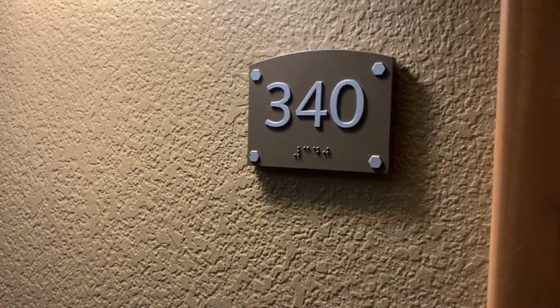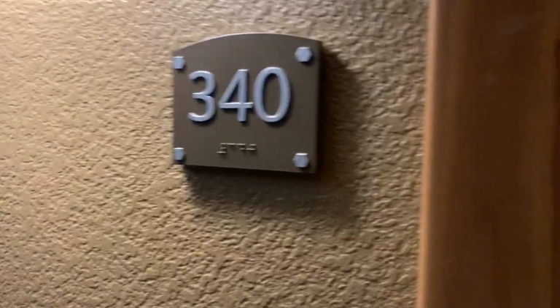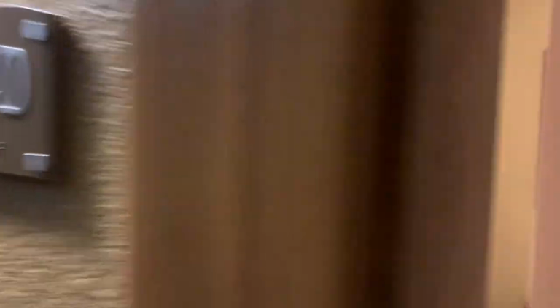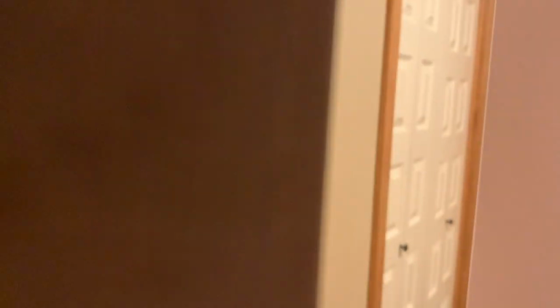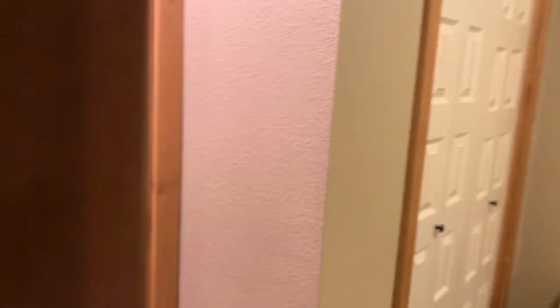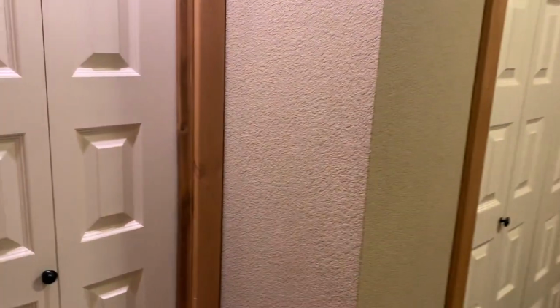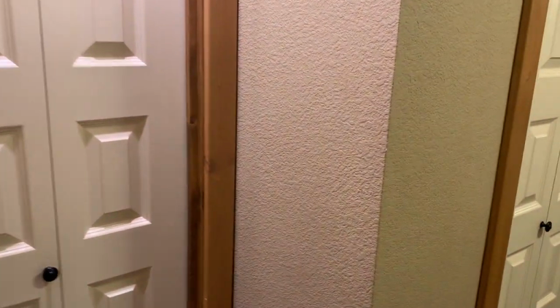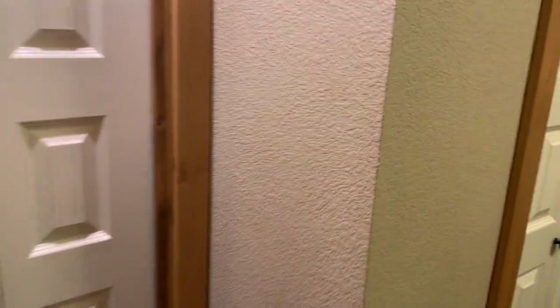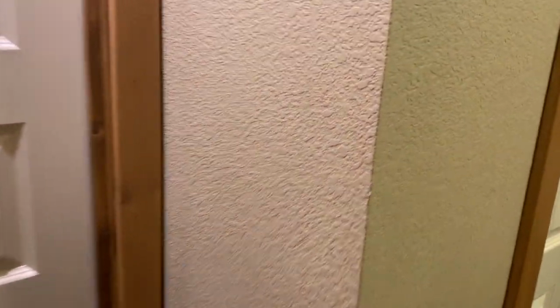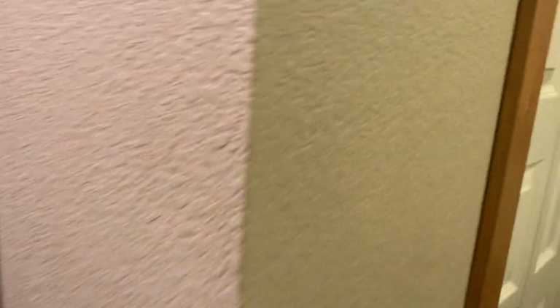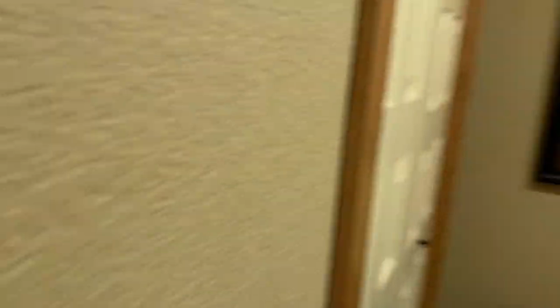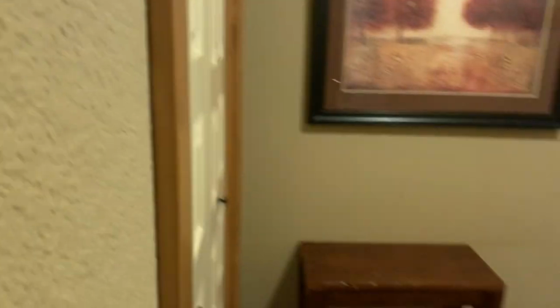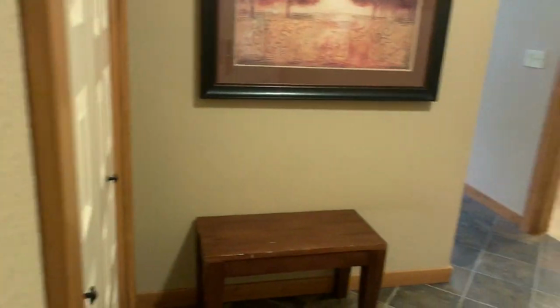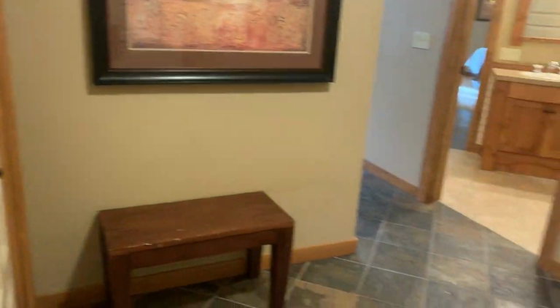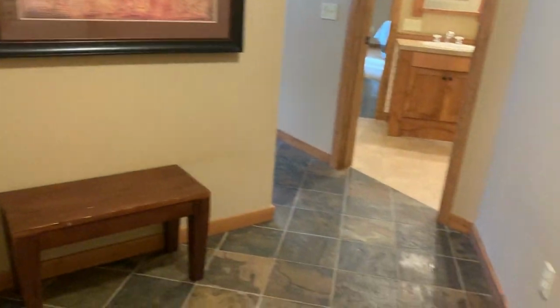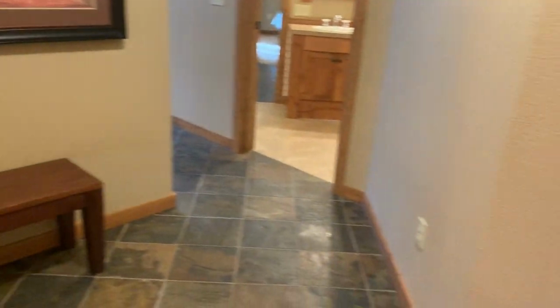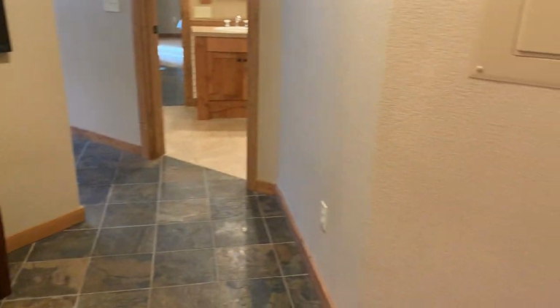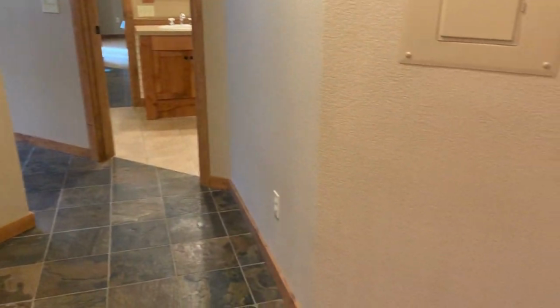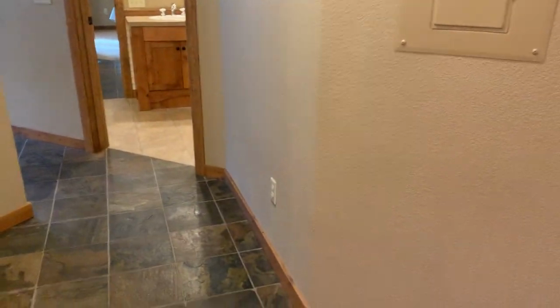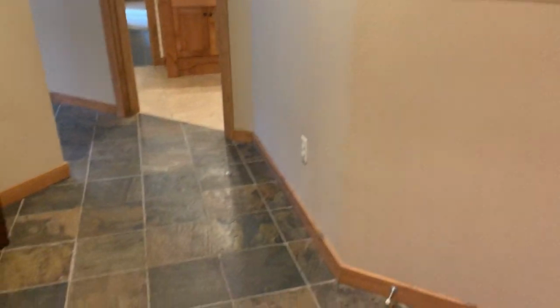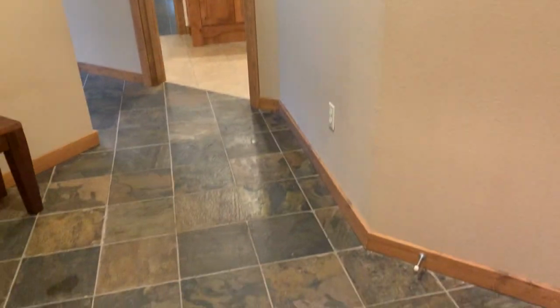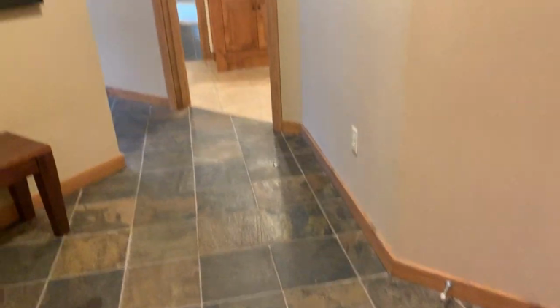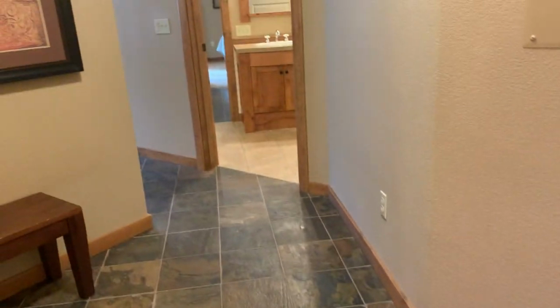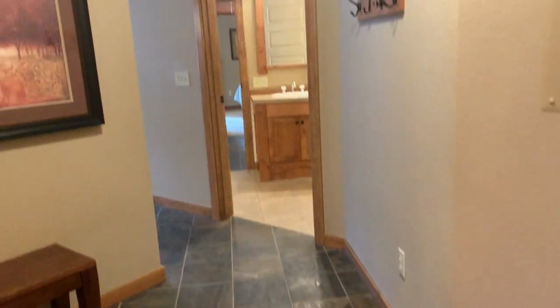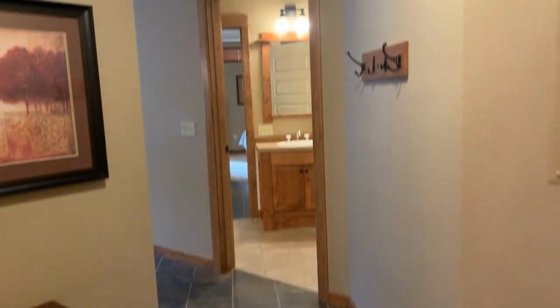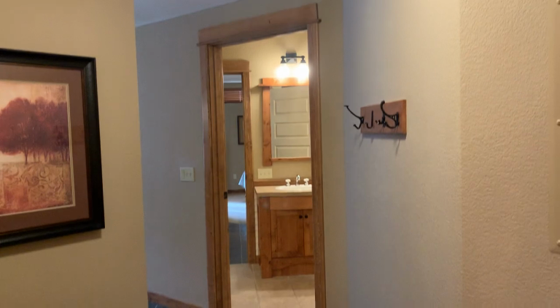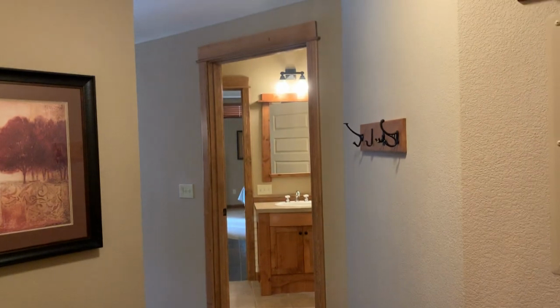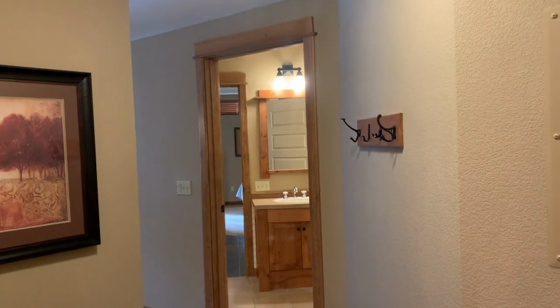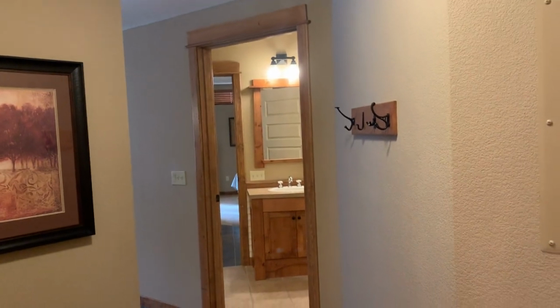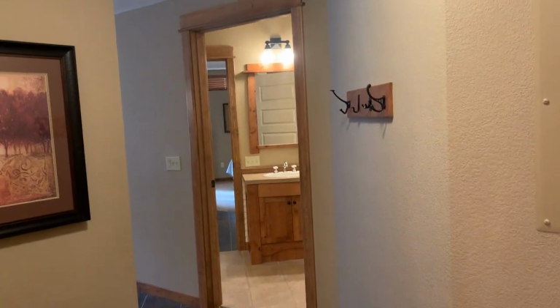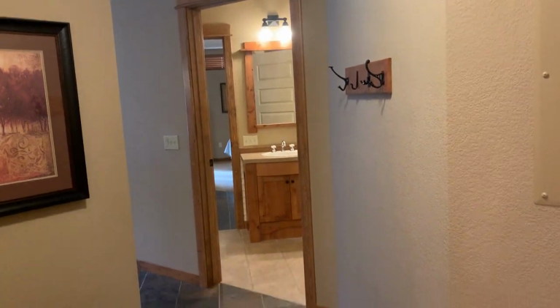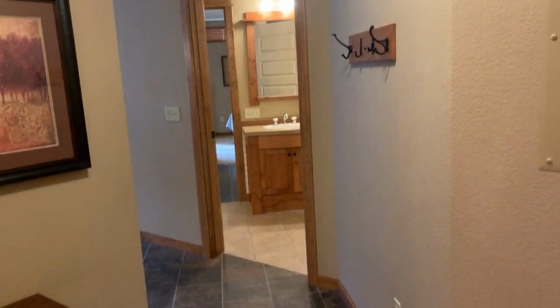Okay, this is unit 340. This is the other corner suite. So this one is just a mirror image of the other one — it's the same floor plan but in reverse.